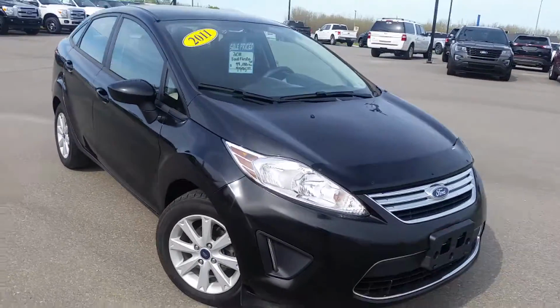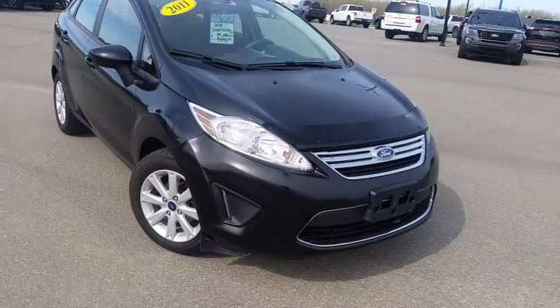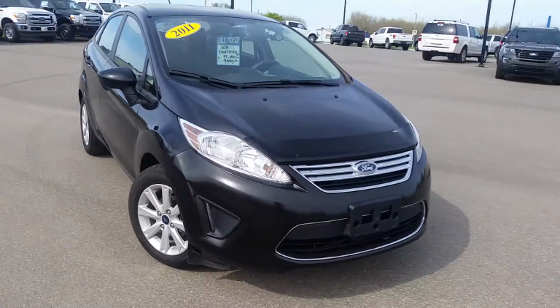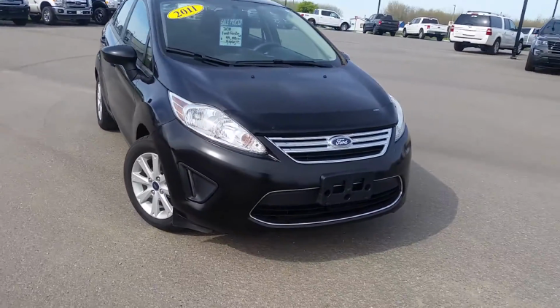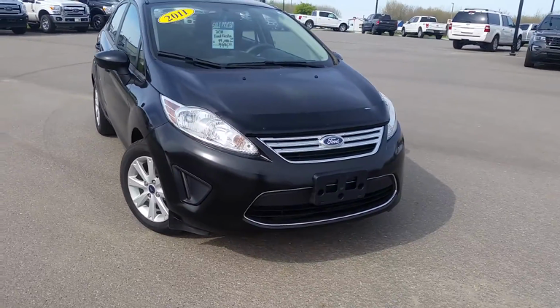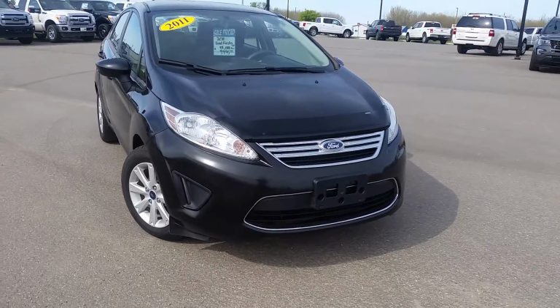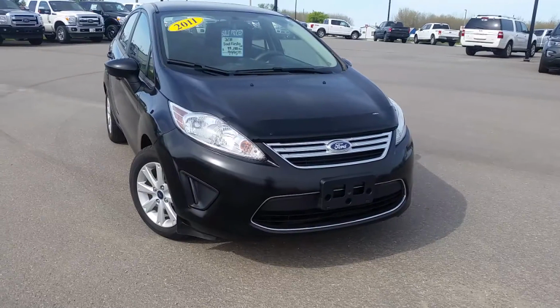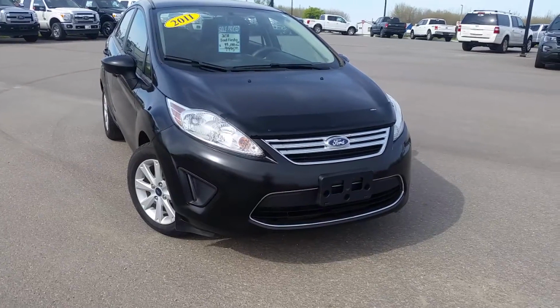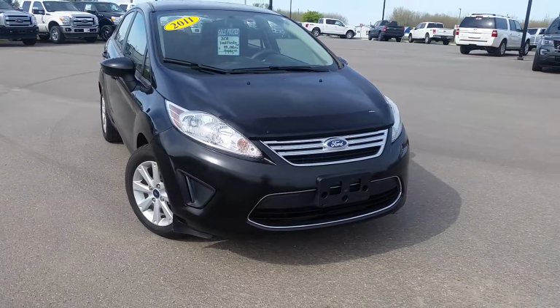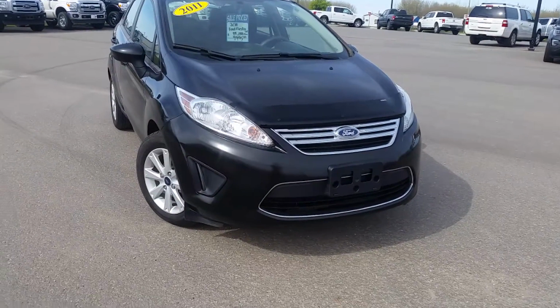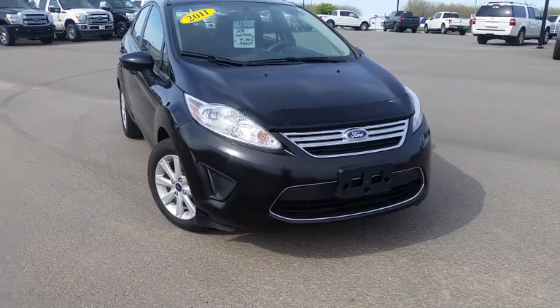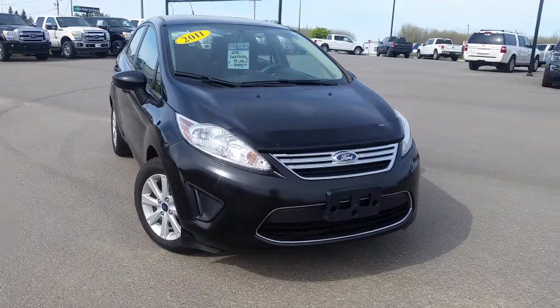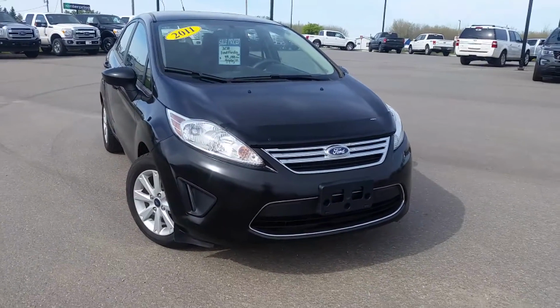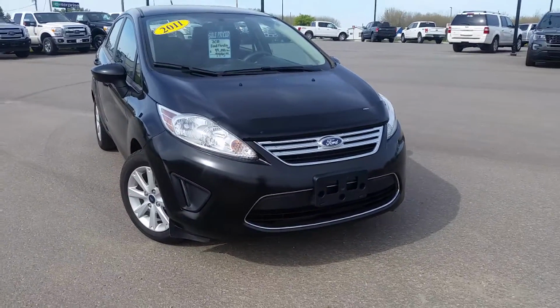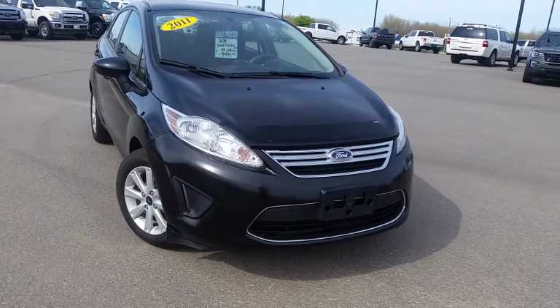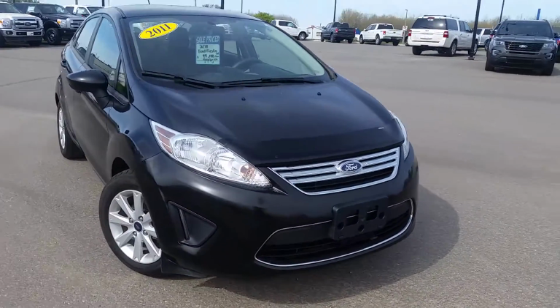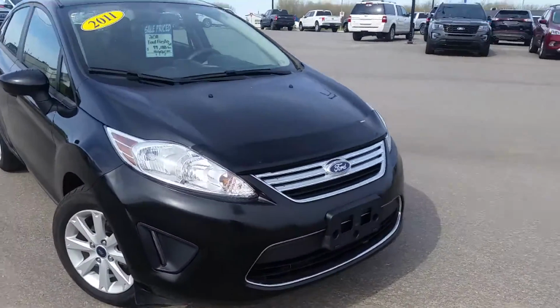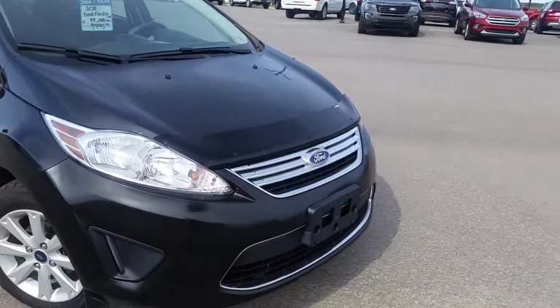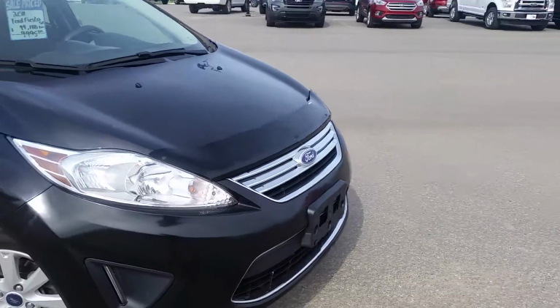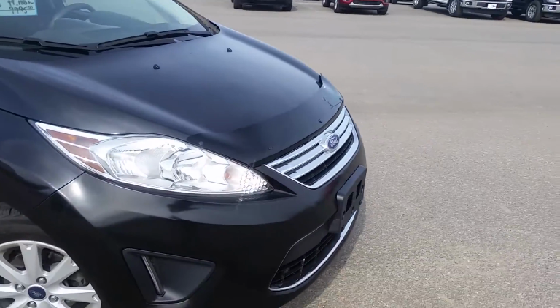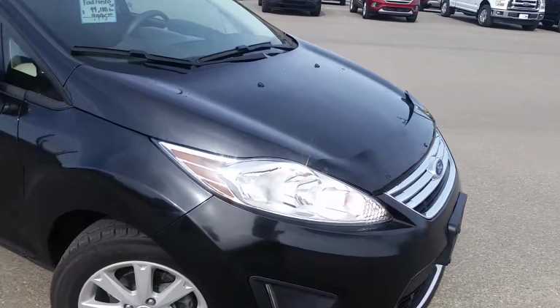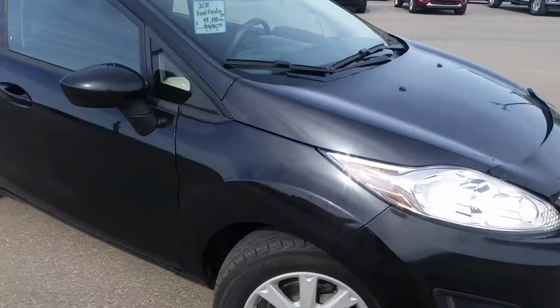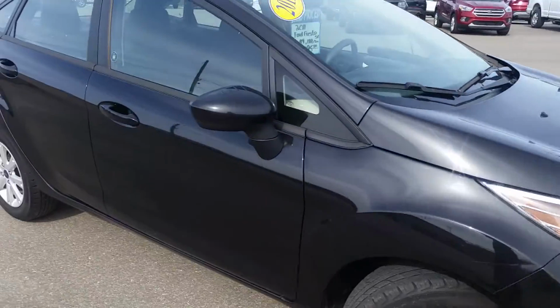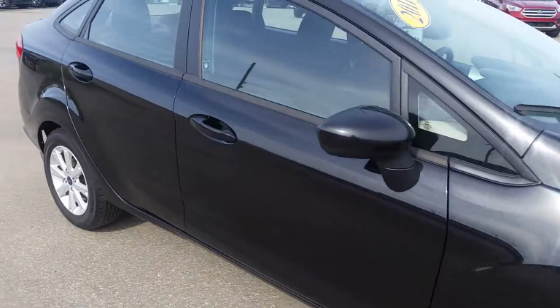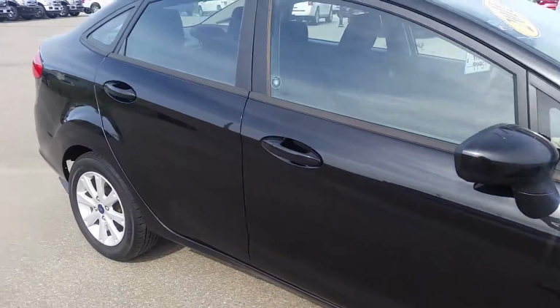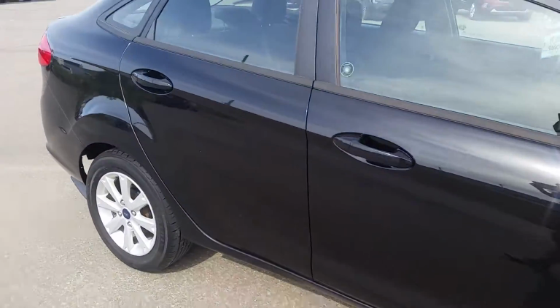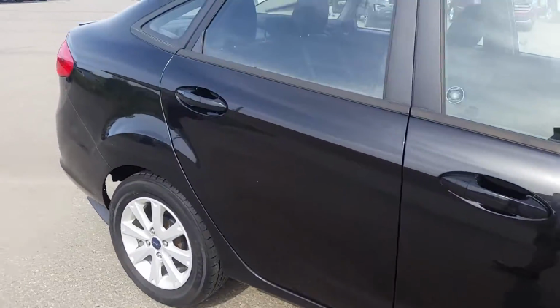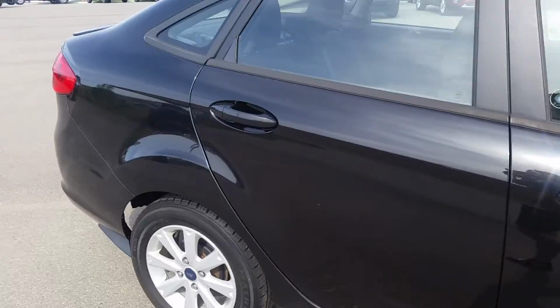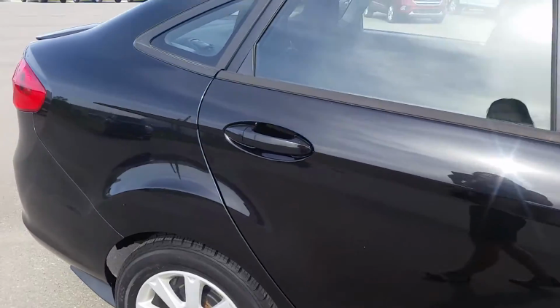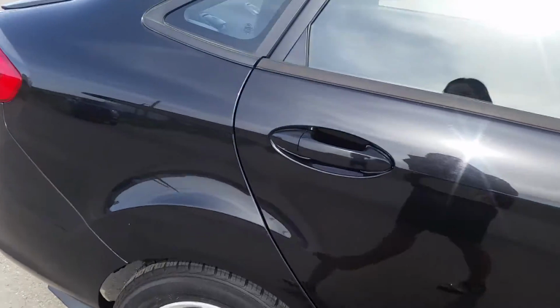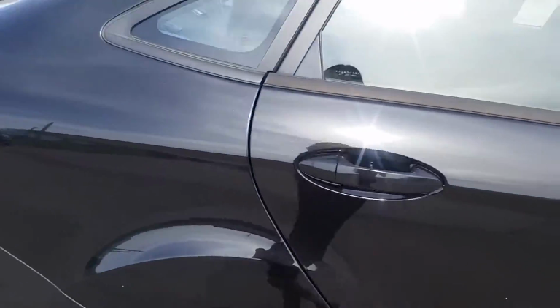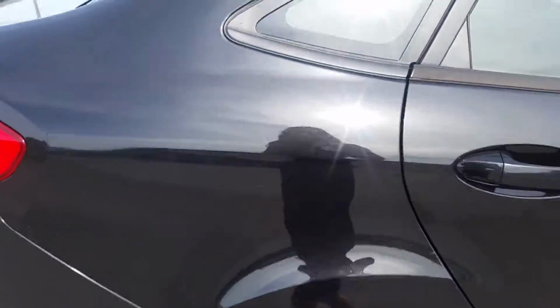Nice big headlamps on the front, chrome grille, license plate cover, and fog lights. Looks like a bug deflector was added onto this model as well. The paint is a black sparkly finish.